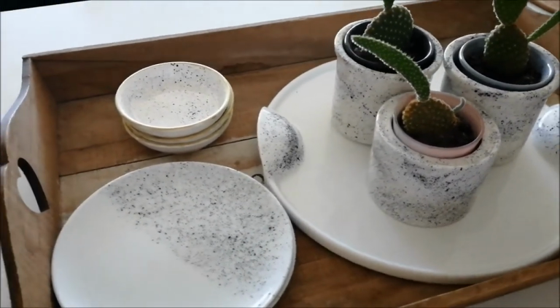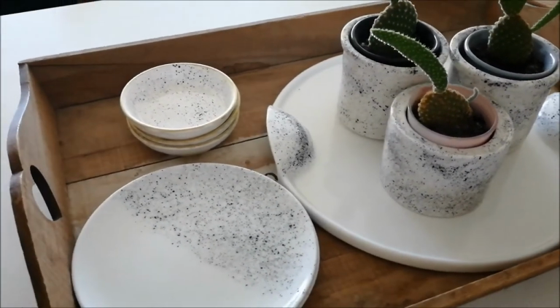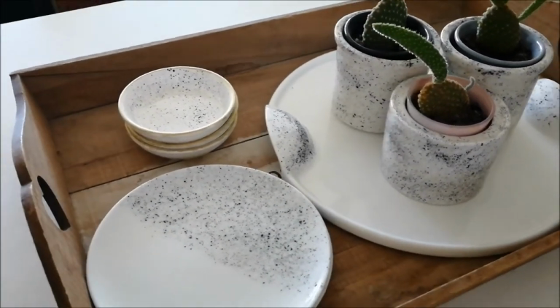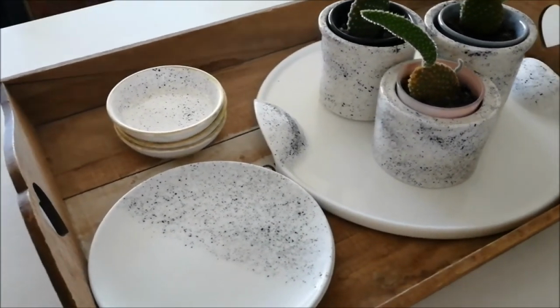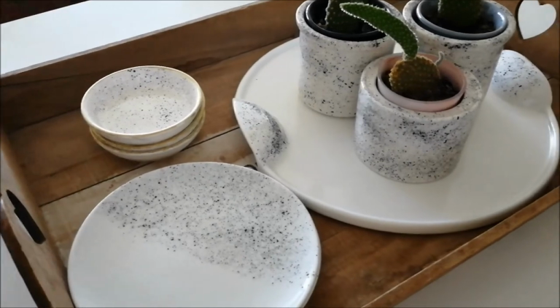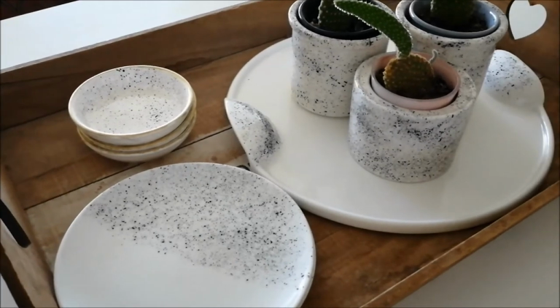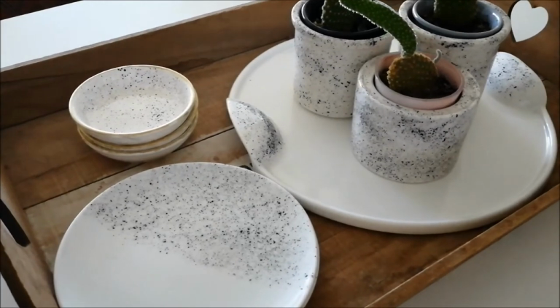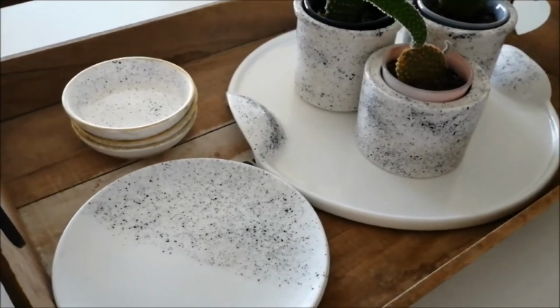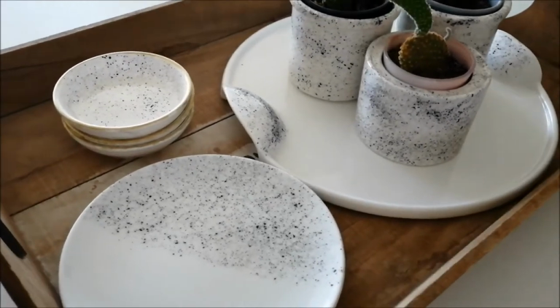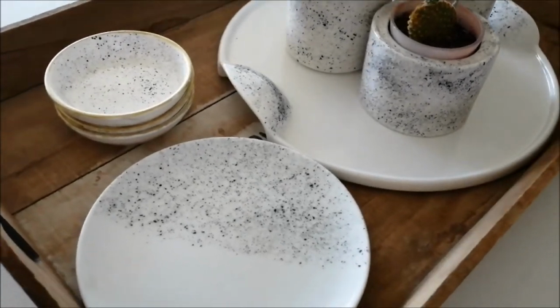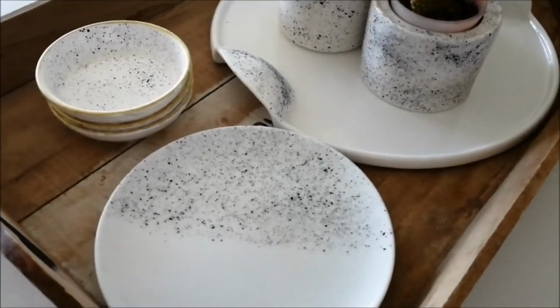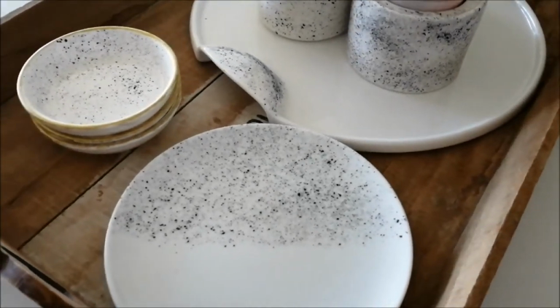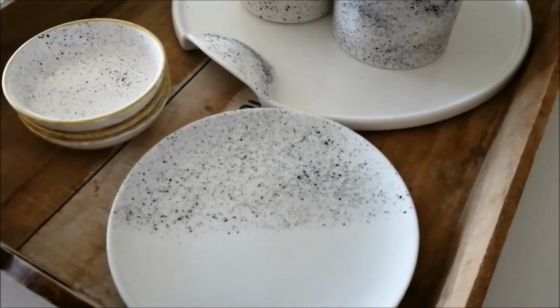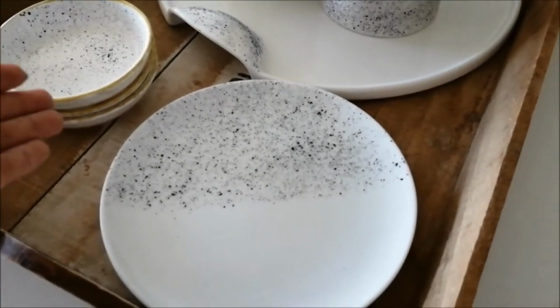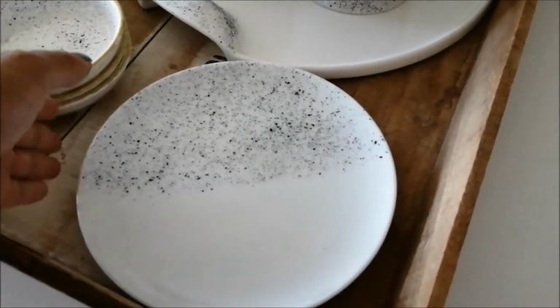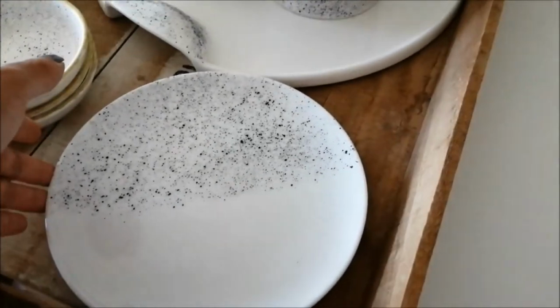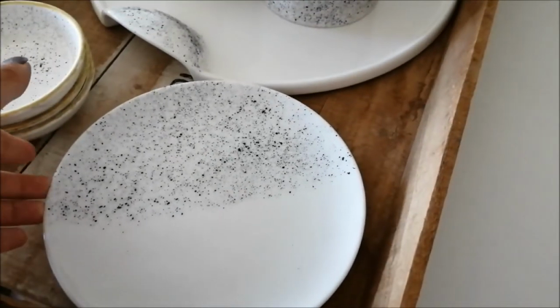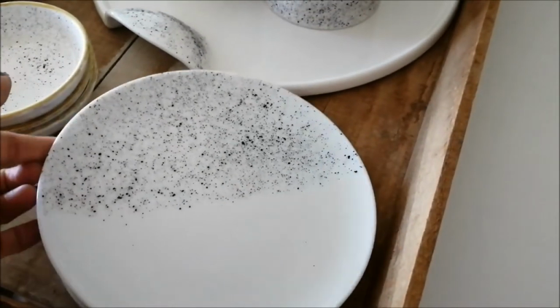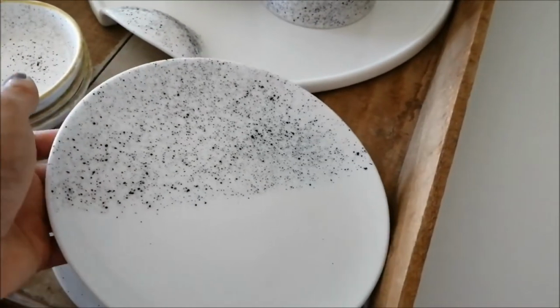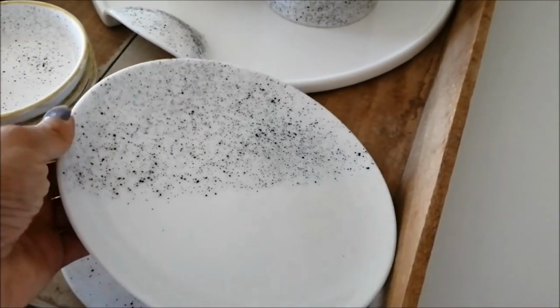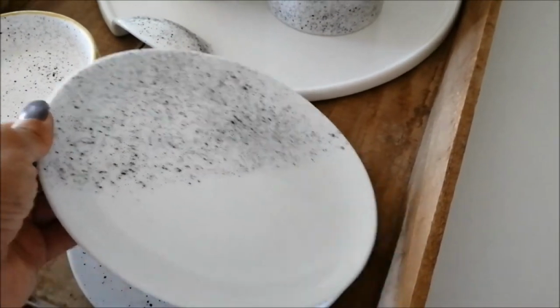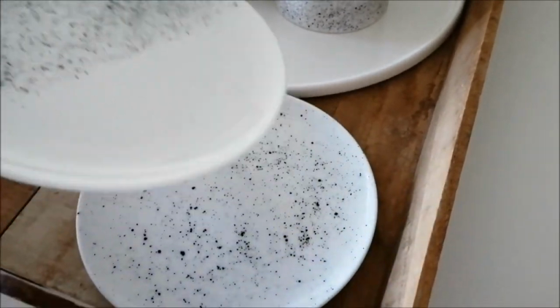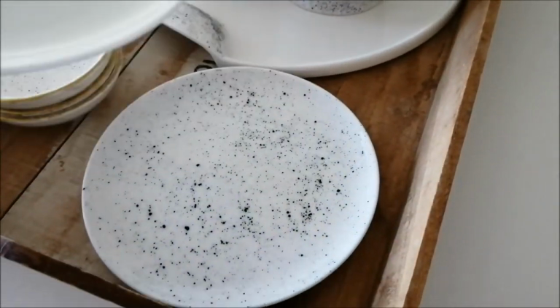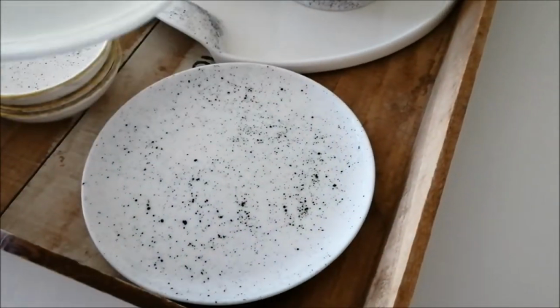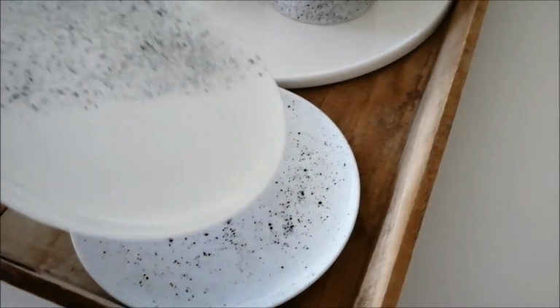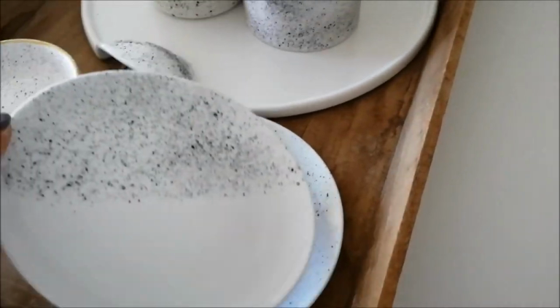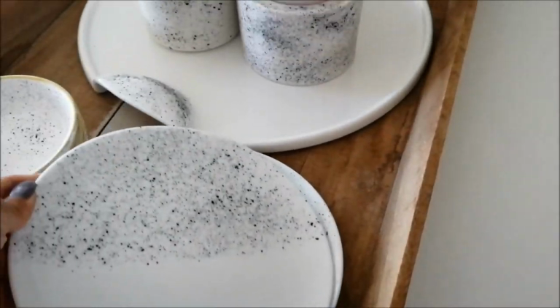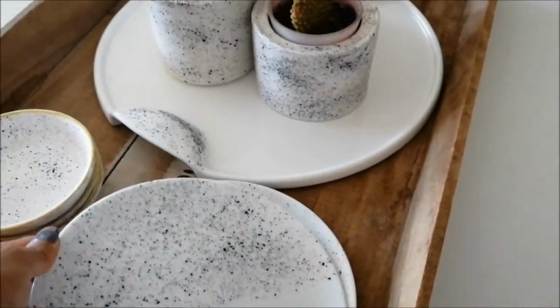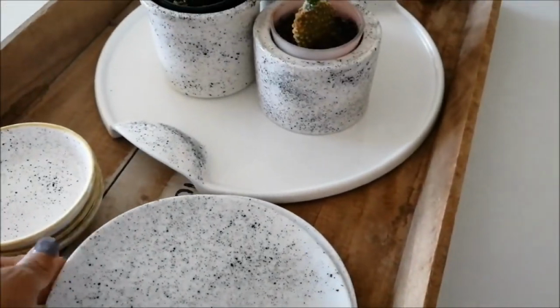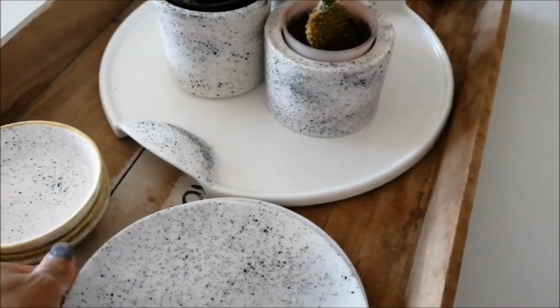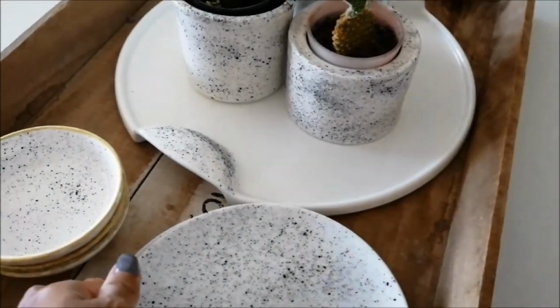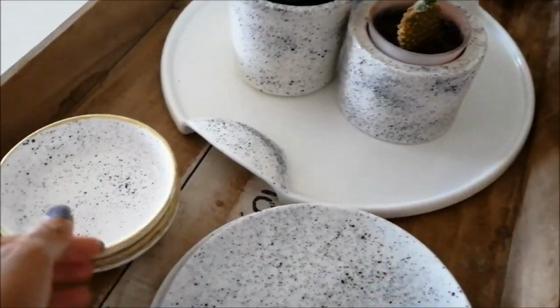I really love how they turned out. It's minimal and clean and it's absolutely the easiest way to customize your ceramics at home.